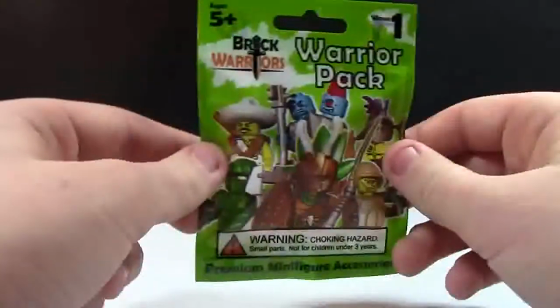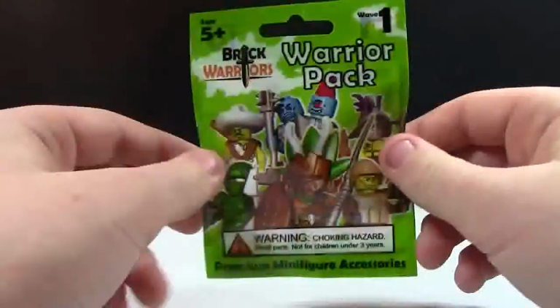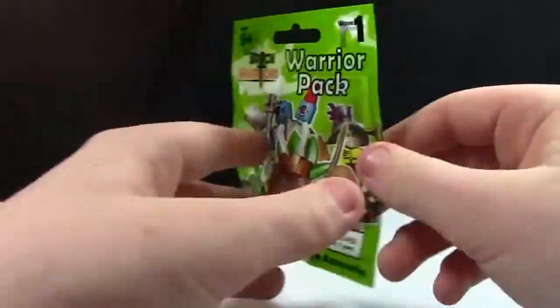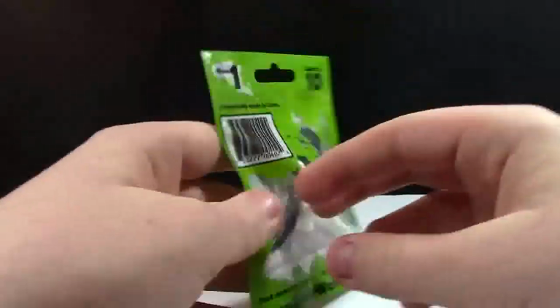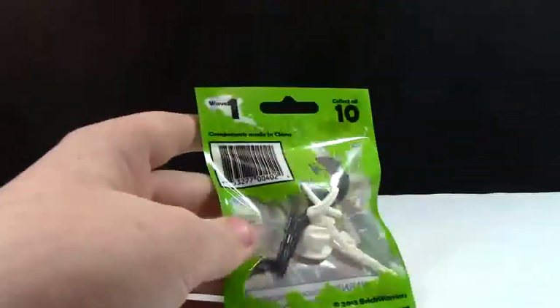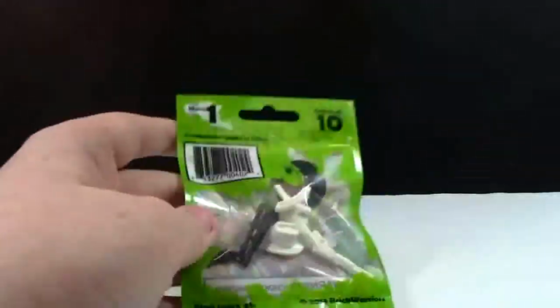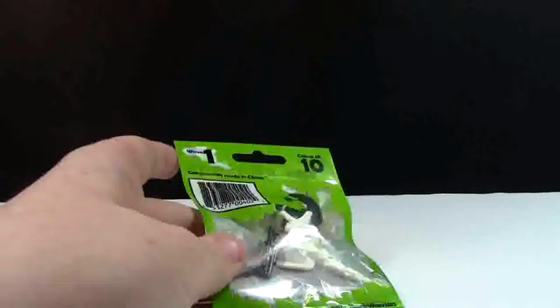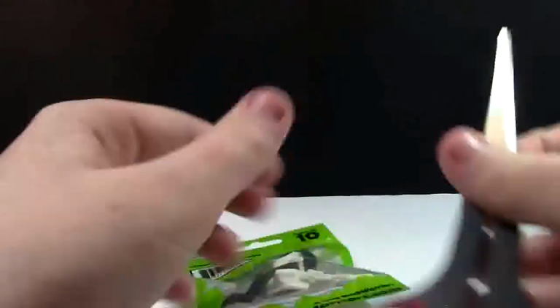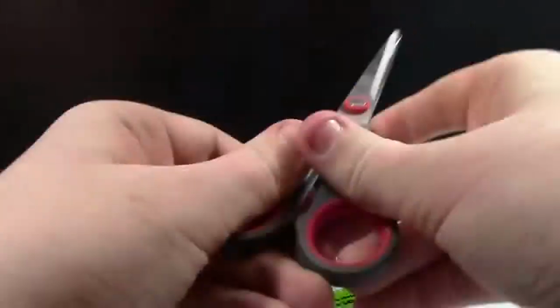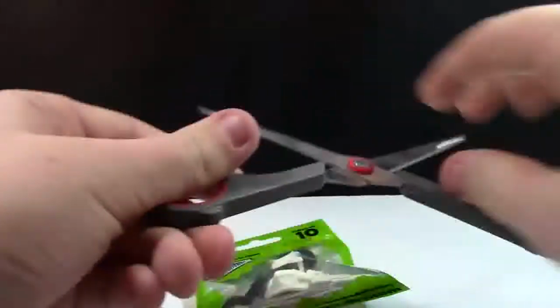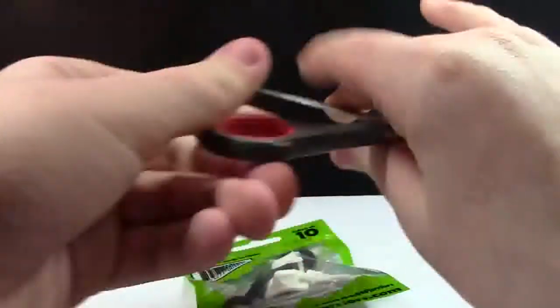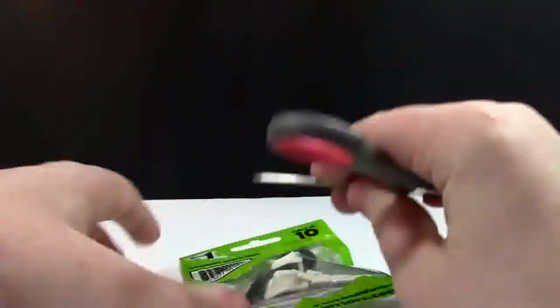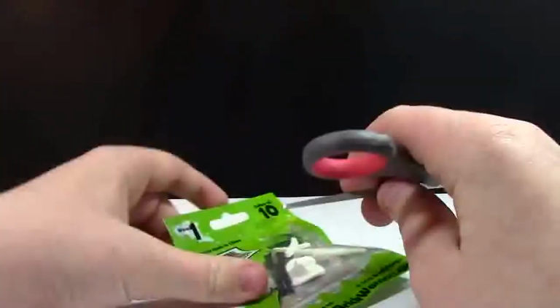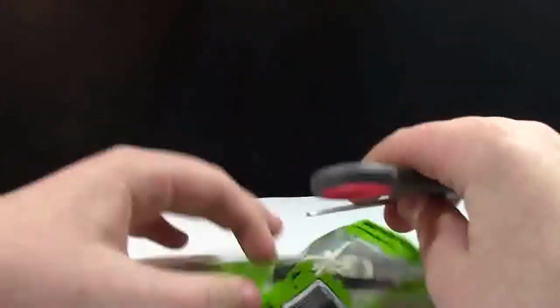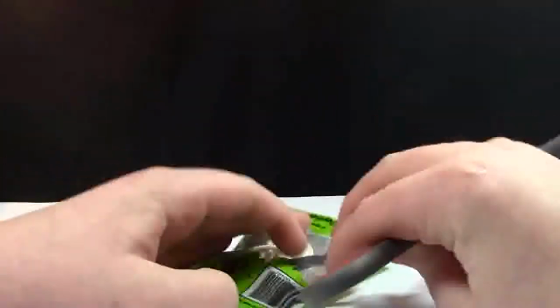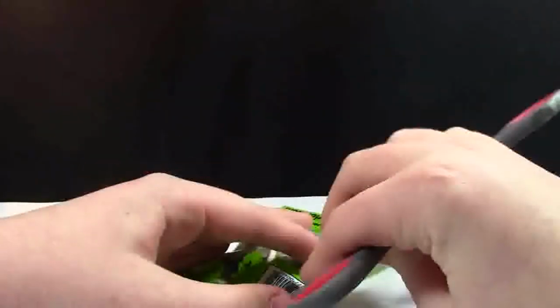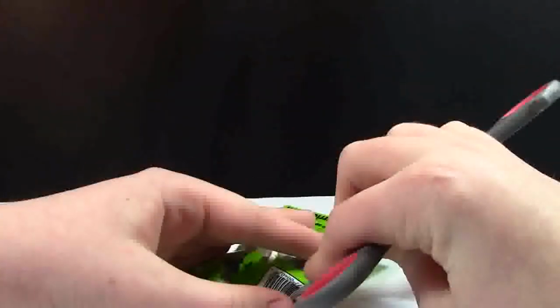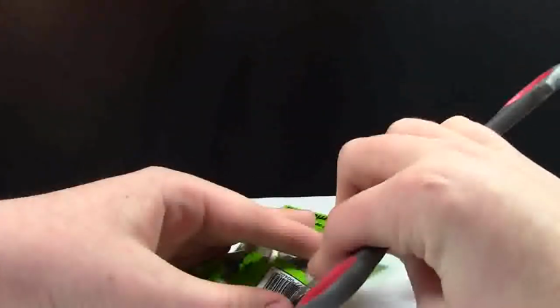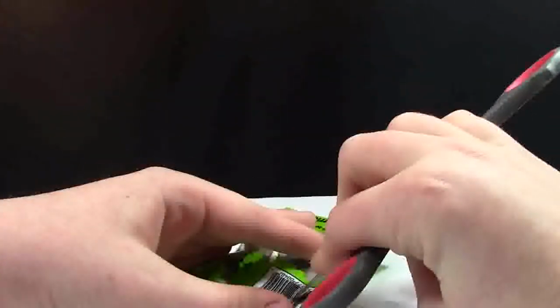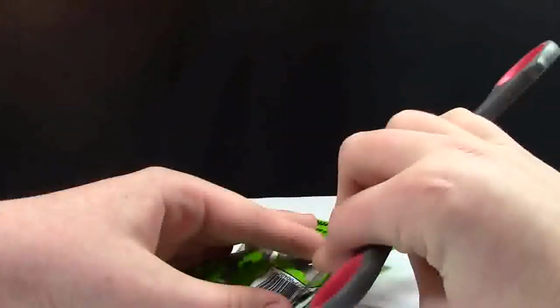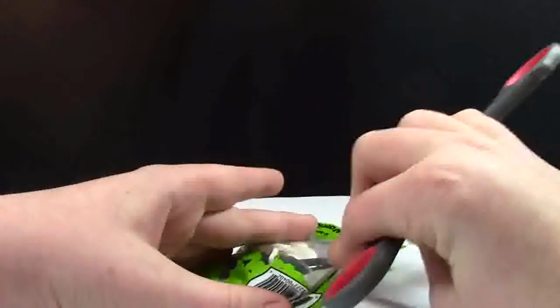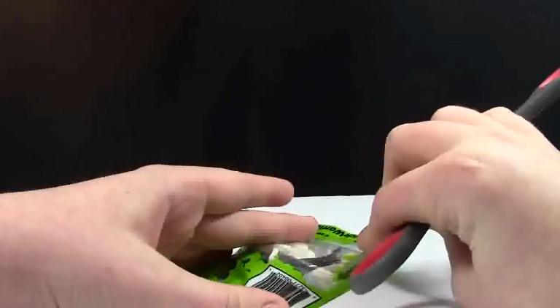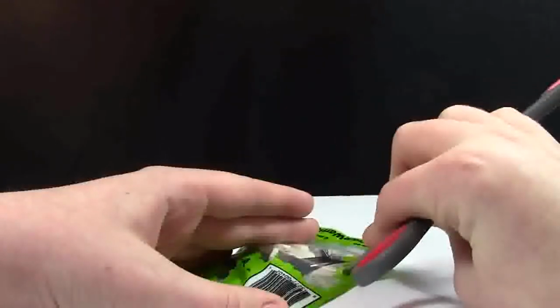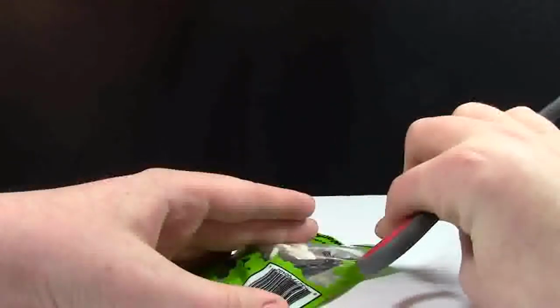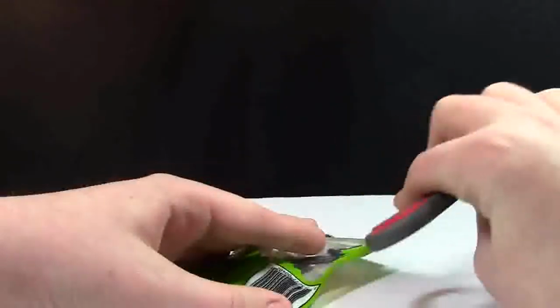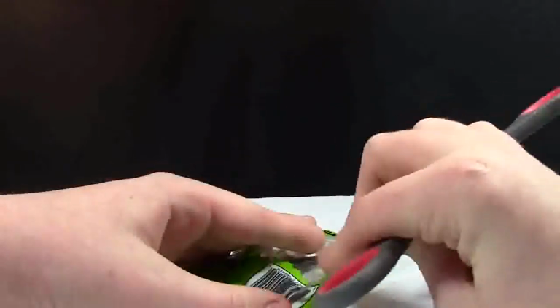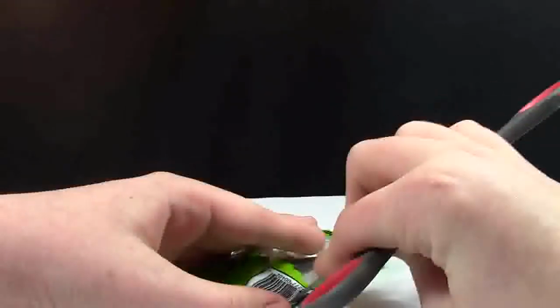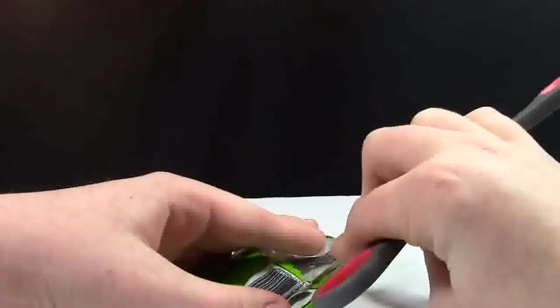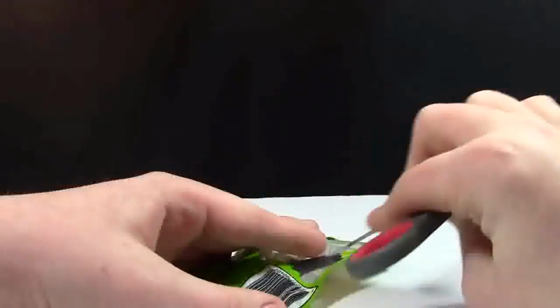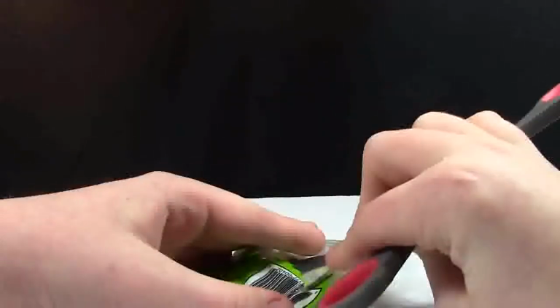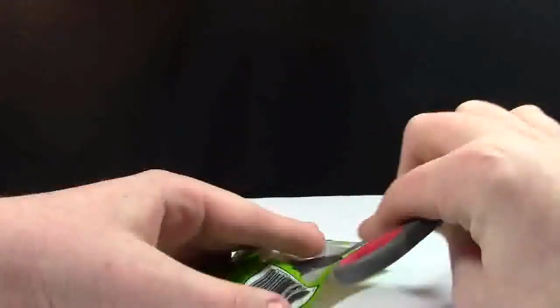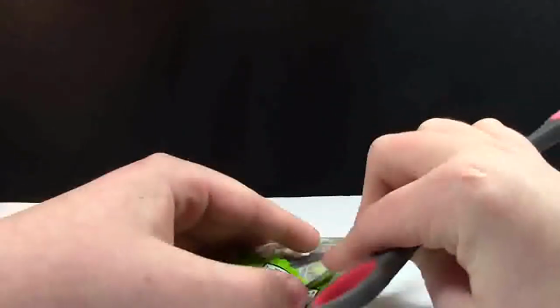So here's the pack and I'm not going to waste any more time, I'm just going to get right into it. Because I lost my handy dandy red tool that I always use to unbox things like this, I'm just using these scissors, but they don't do as good of a job.